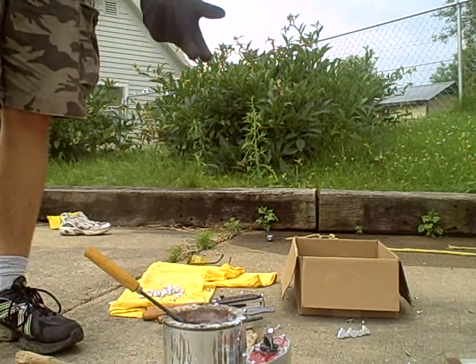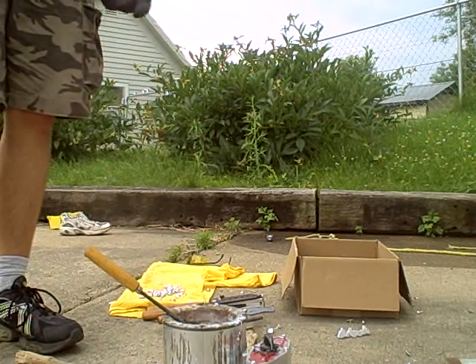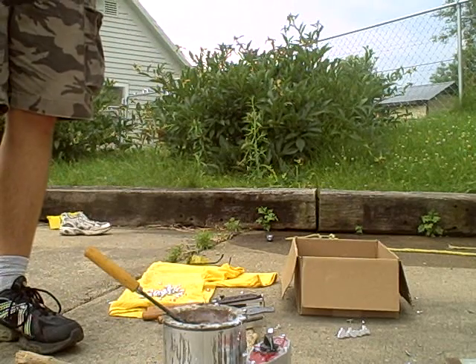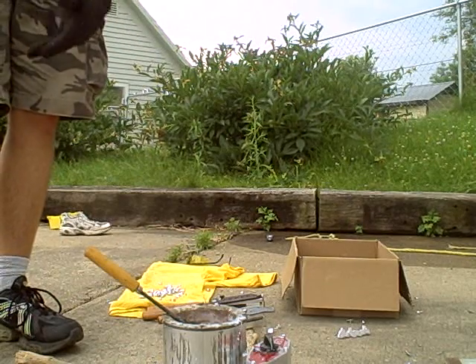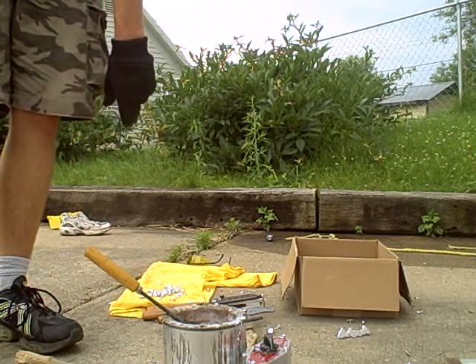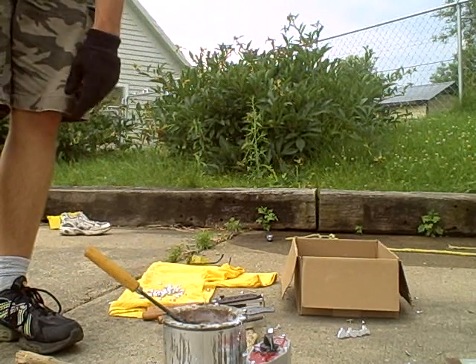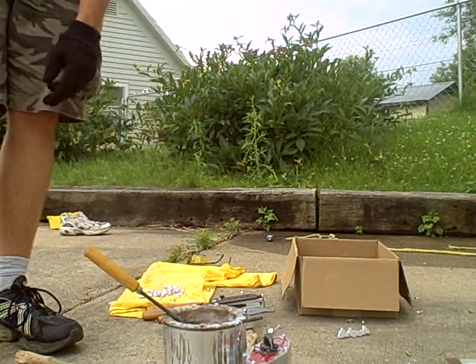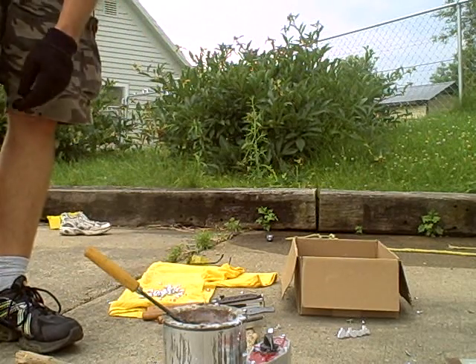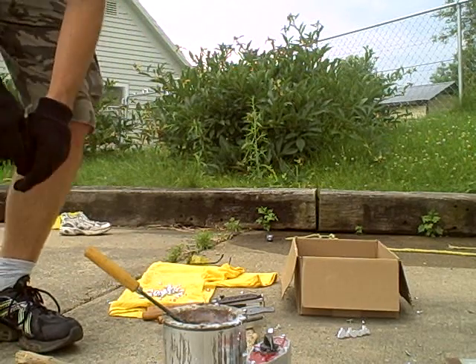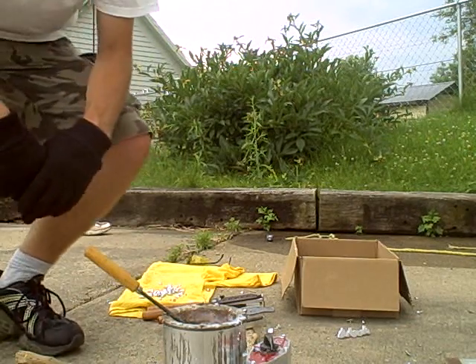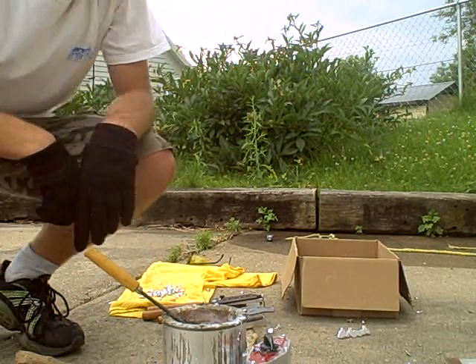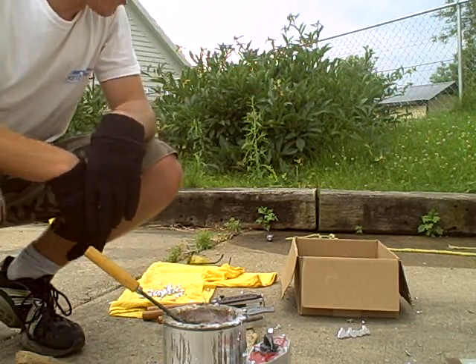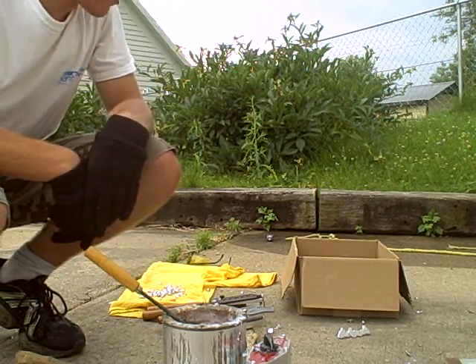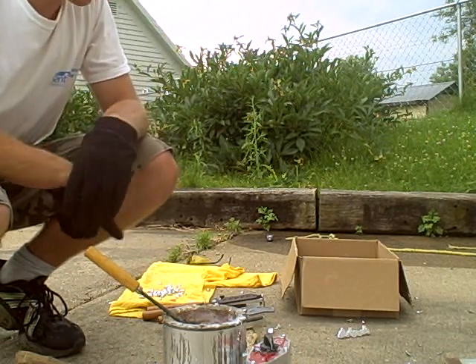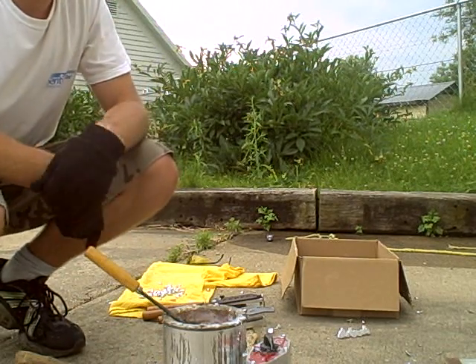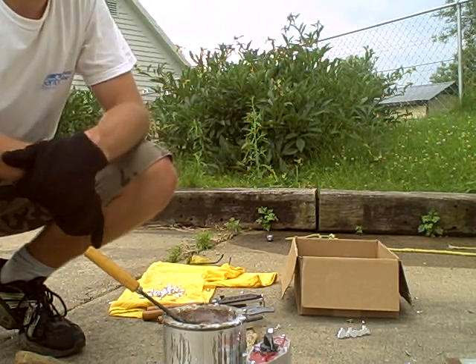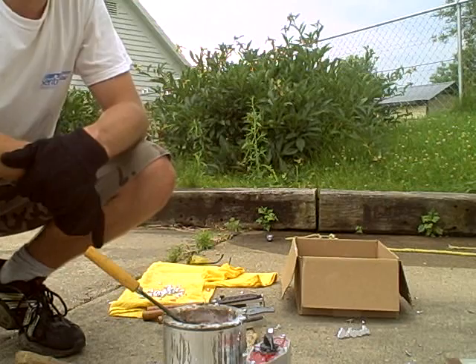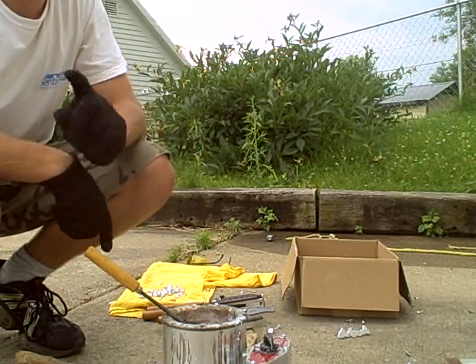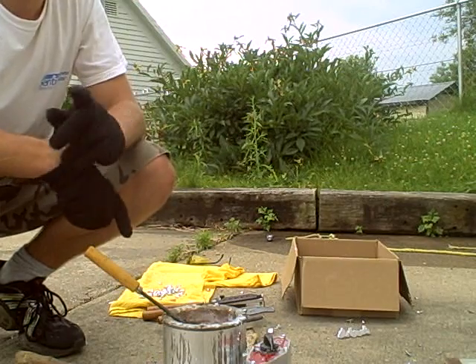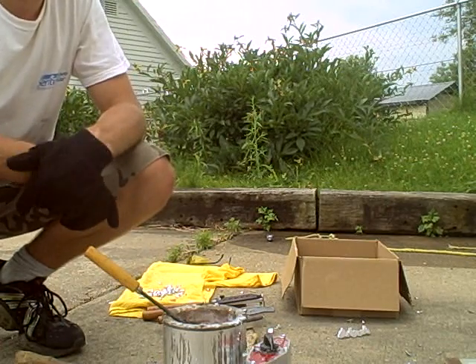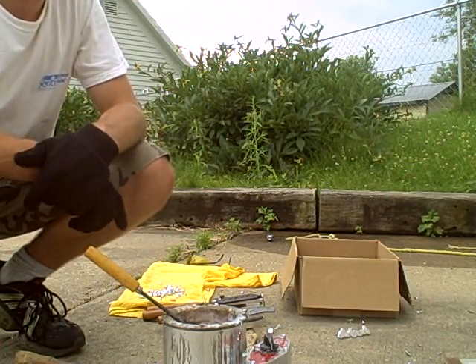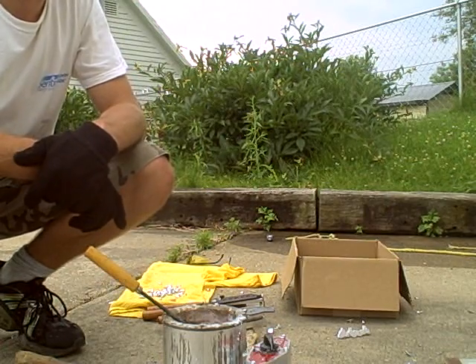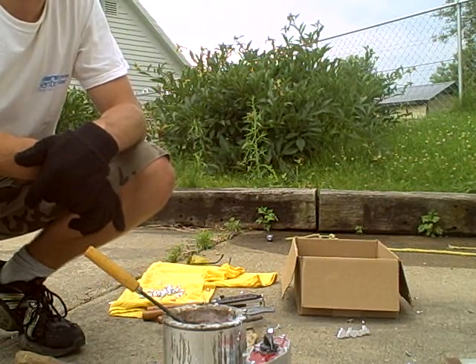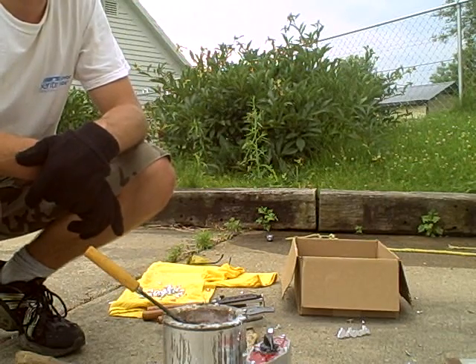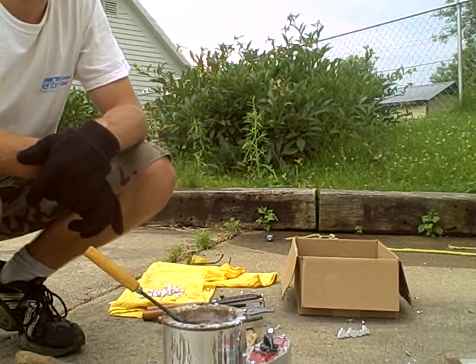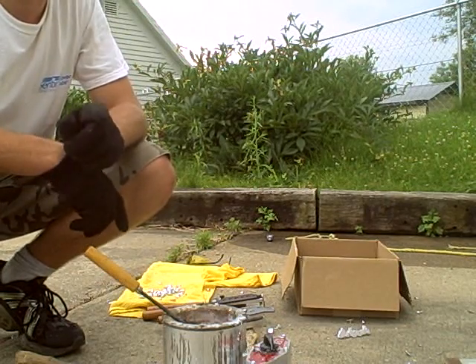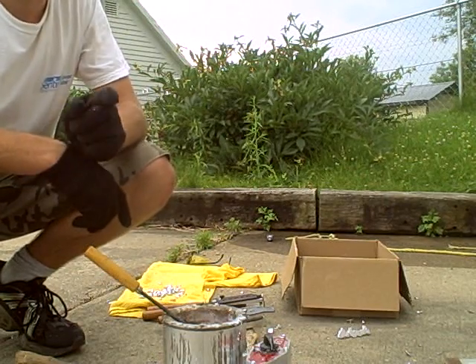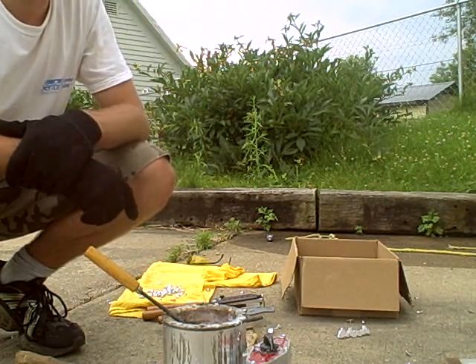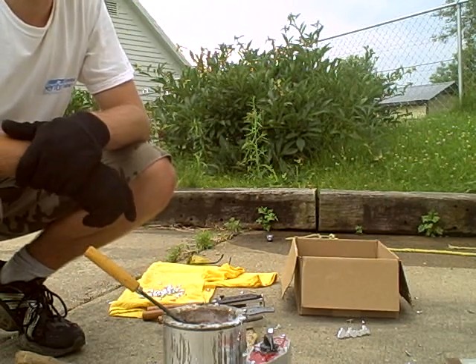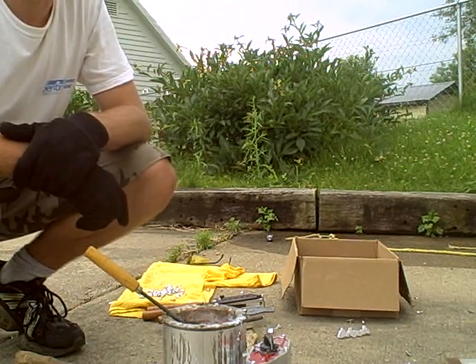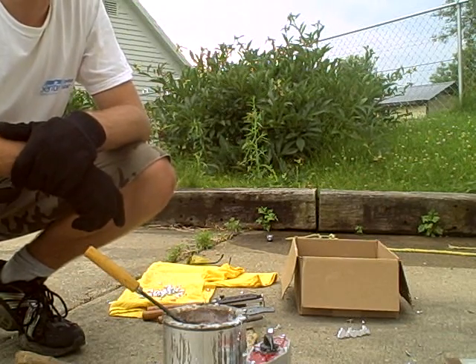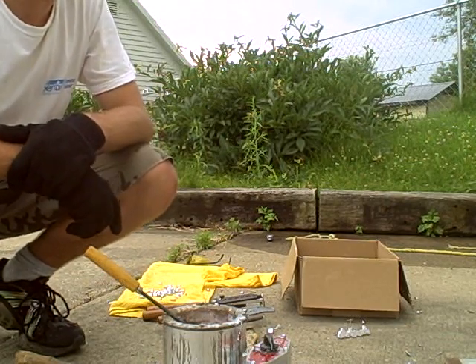The hollow point mold that we'll be doing next for the .45 will be similar, but there are a couple other different things you've got to do with it. So stay tuned and we'll get to it next.